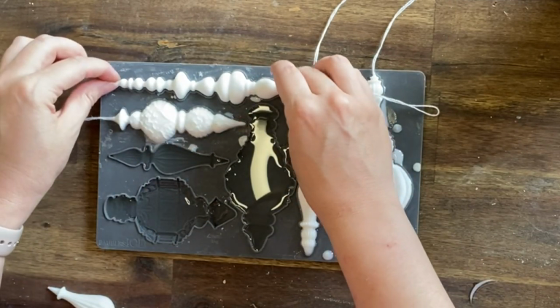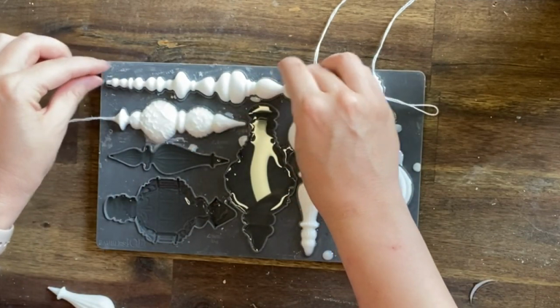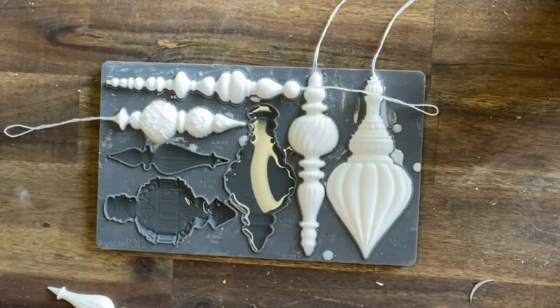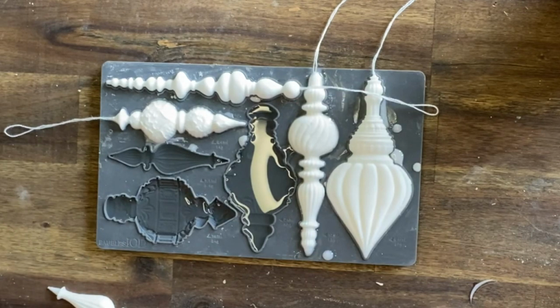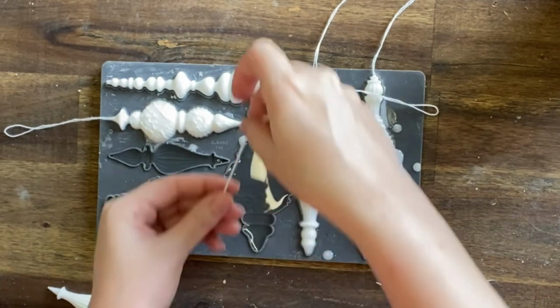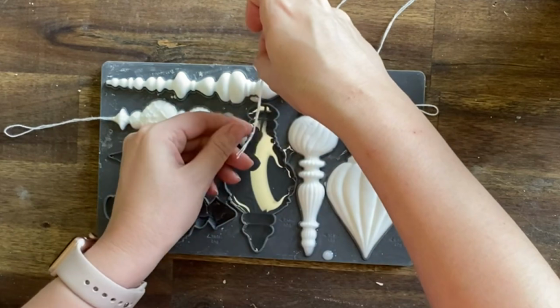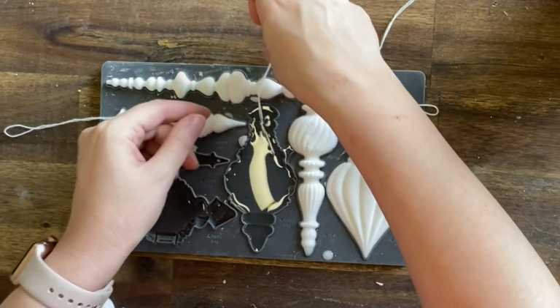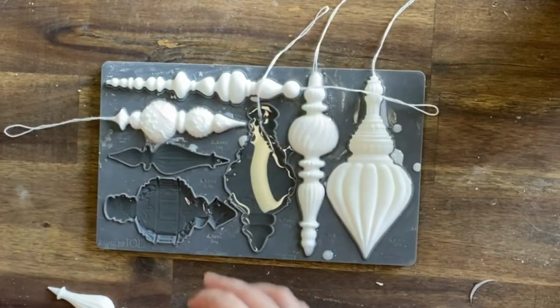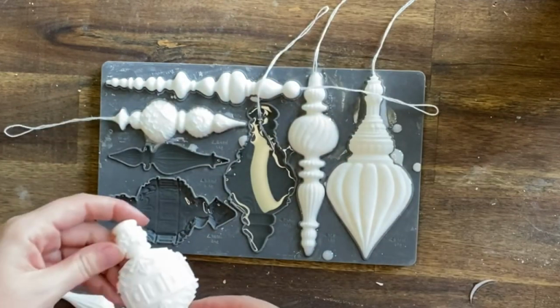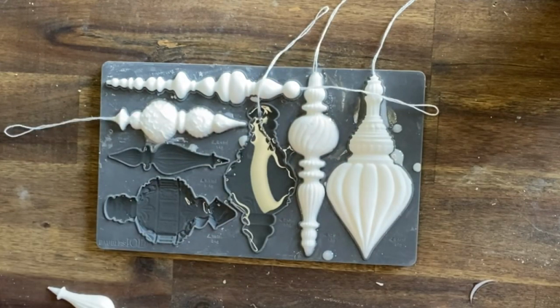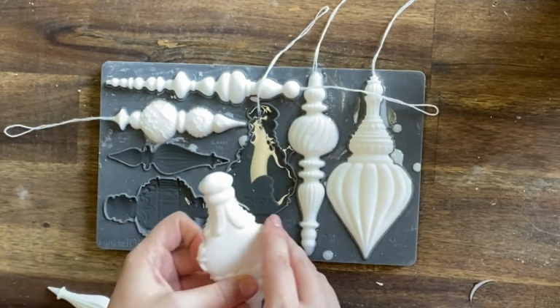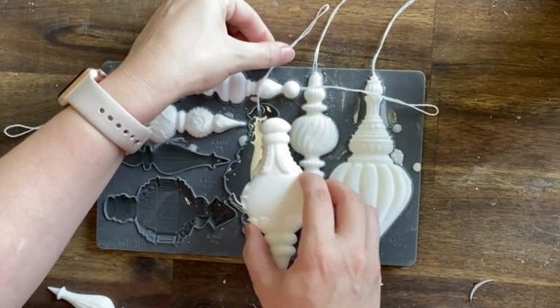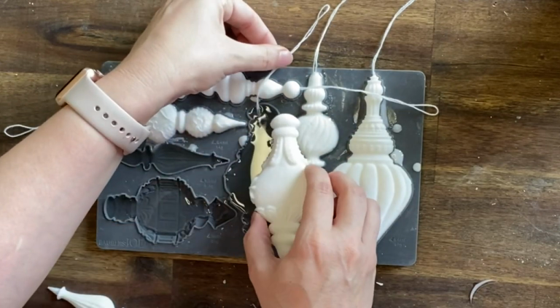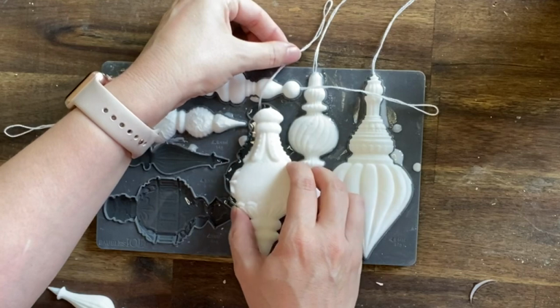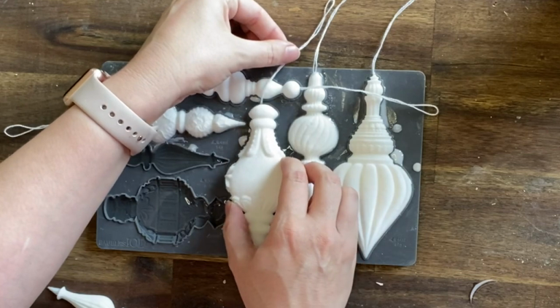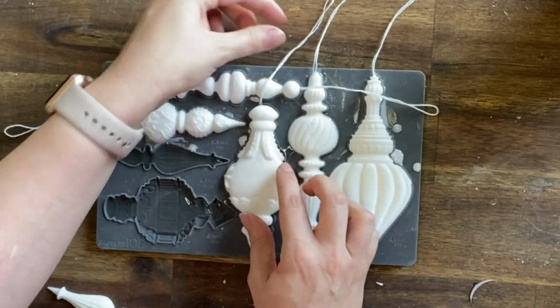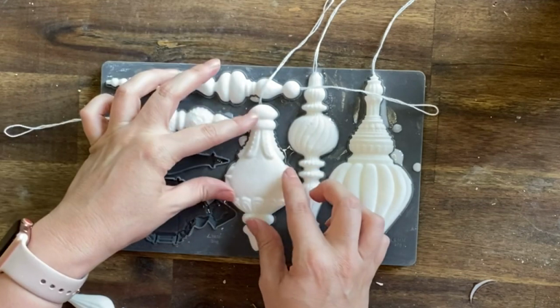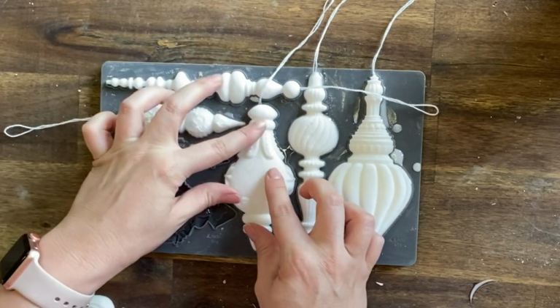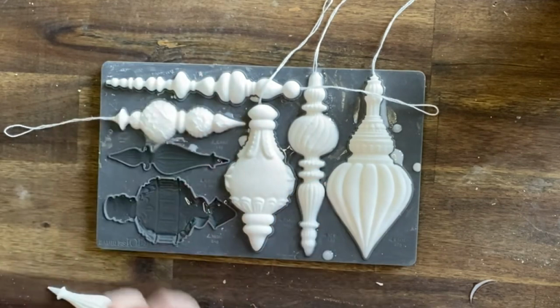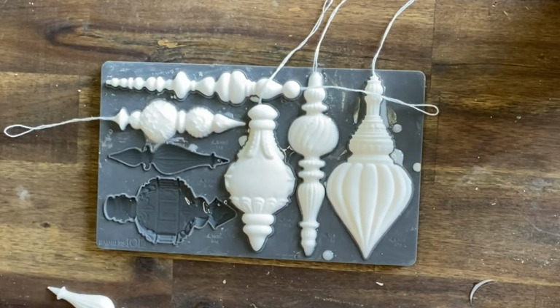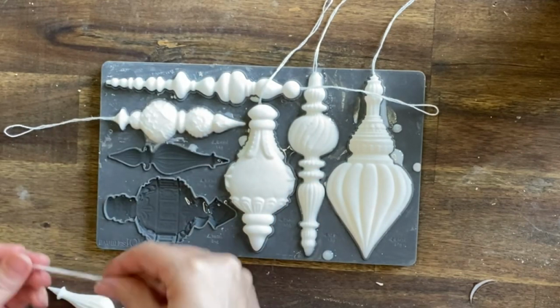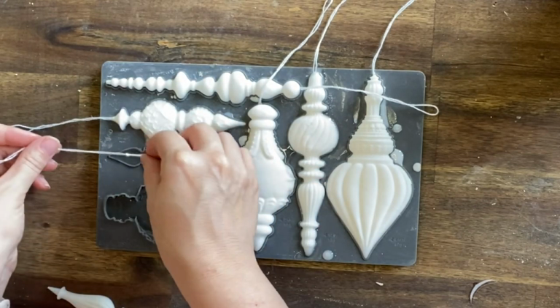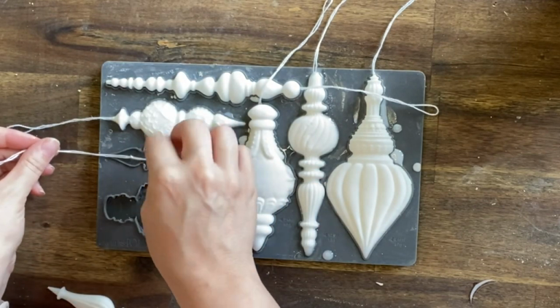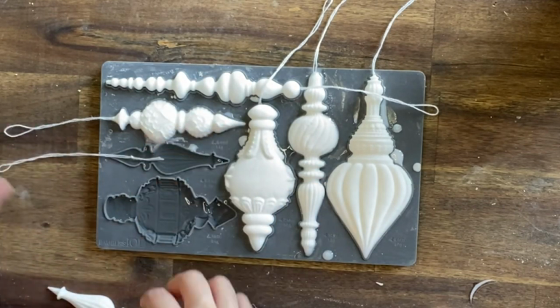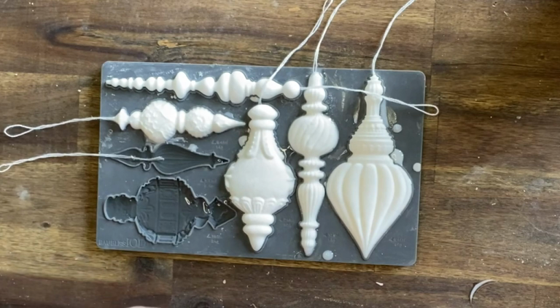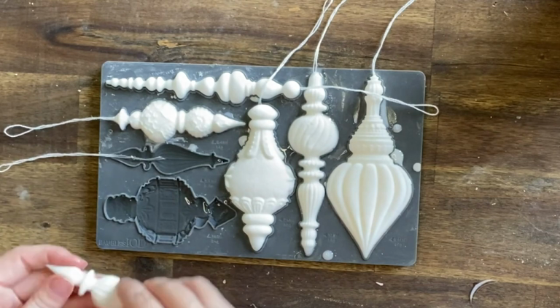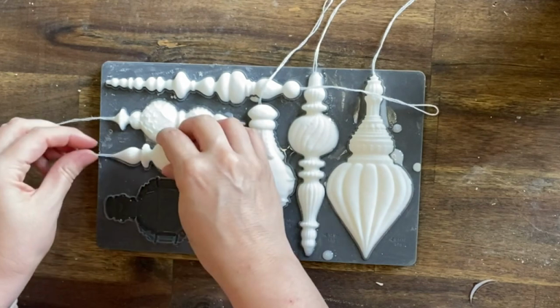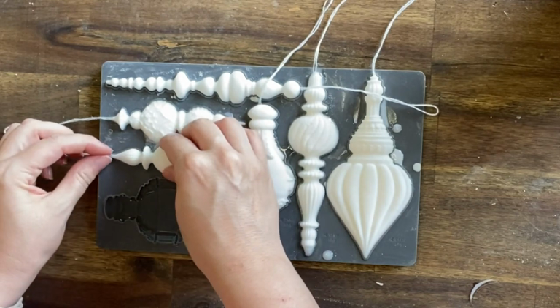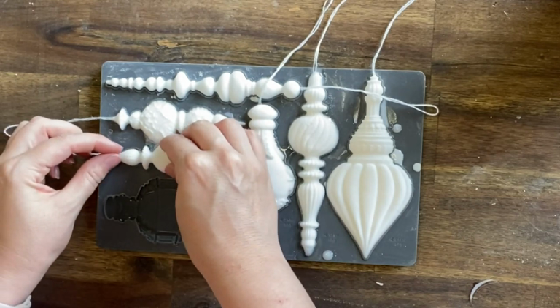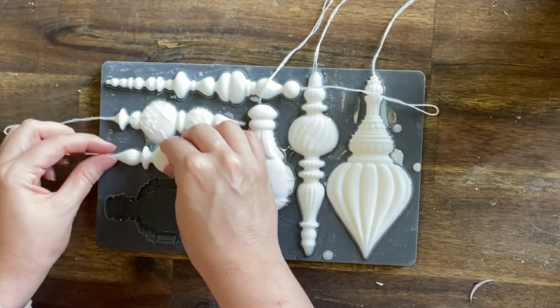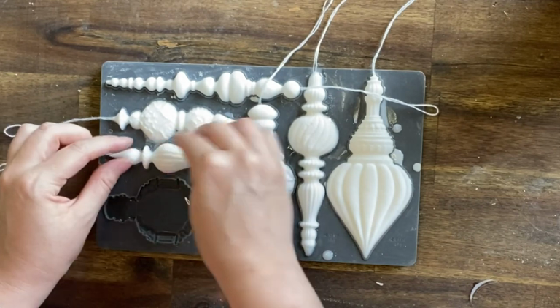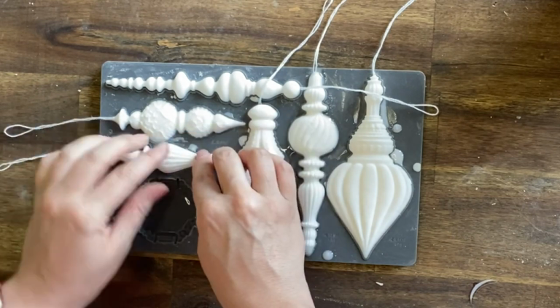First I'm doing the top bauble, and then I'm draping the string for the other bauble after I've got the already set decoration in place. If I had tried to do it the other way around, I might have got the string caught in the design above it.